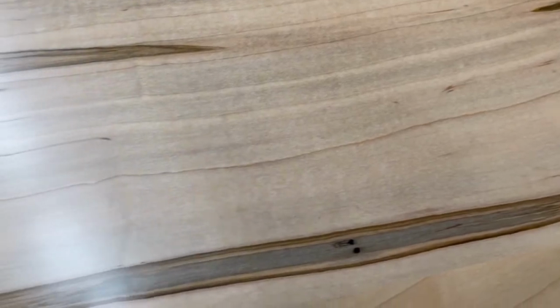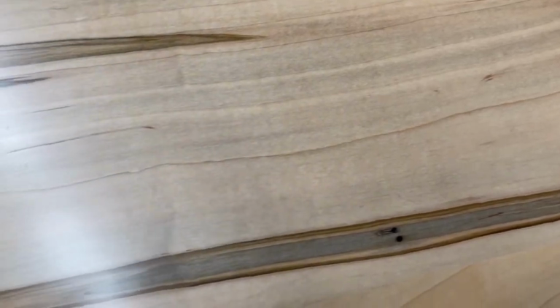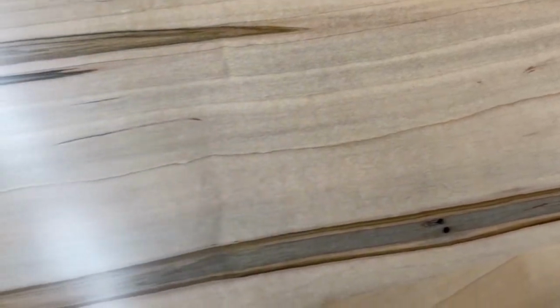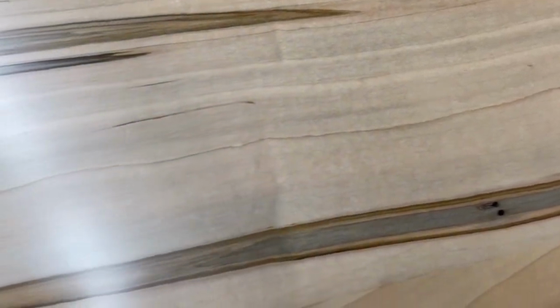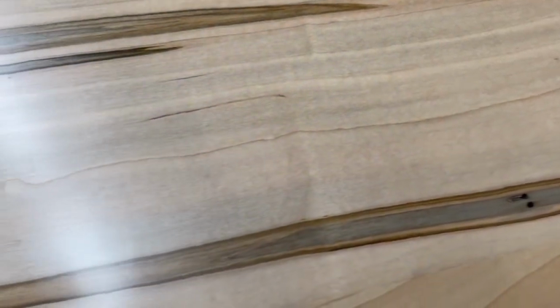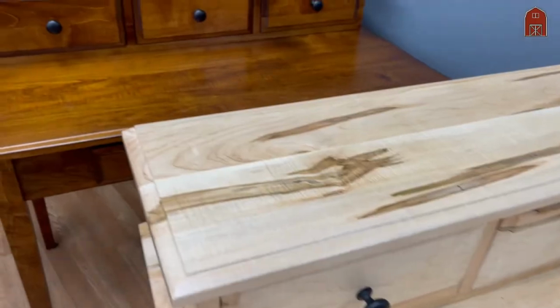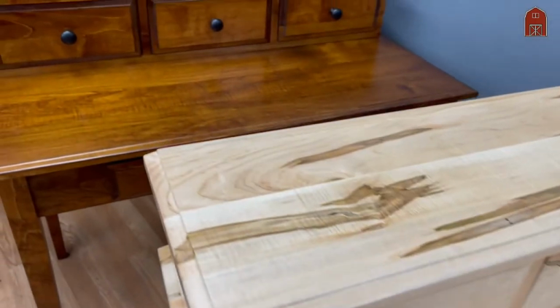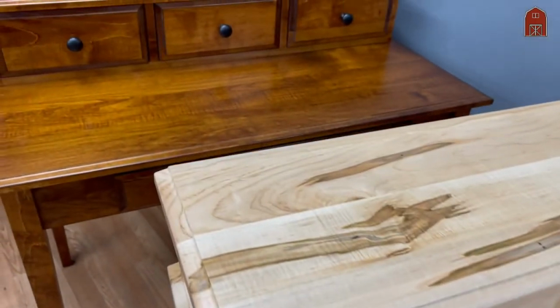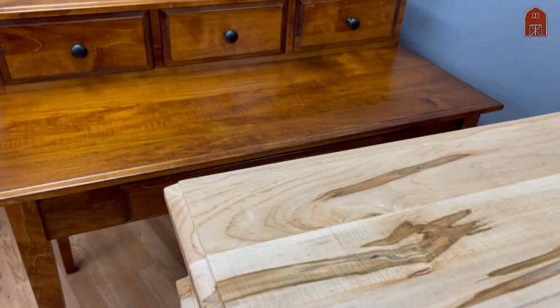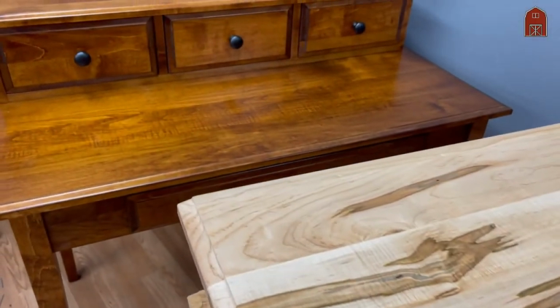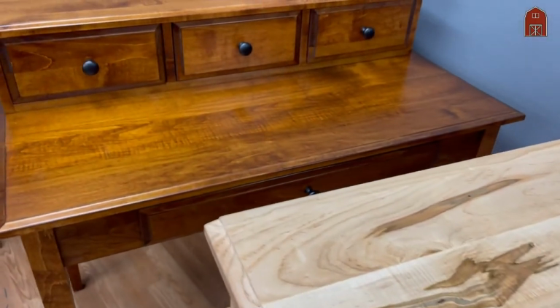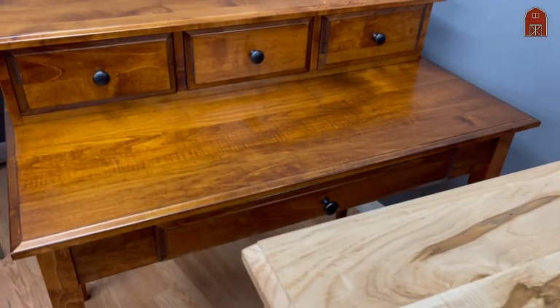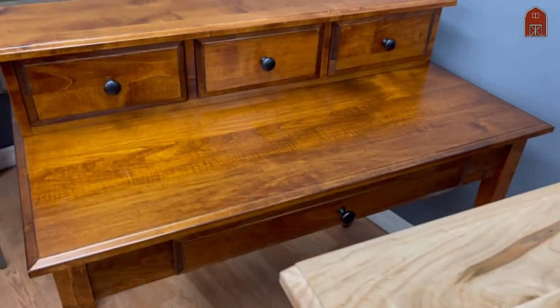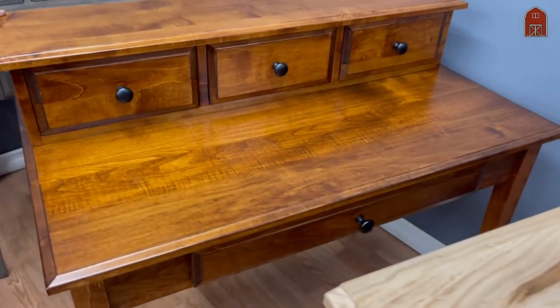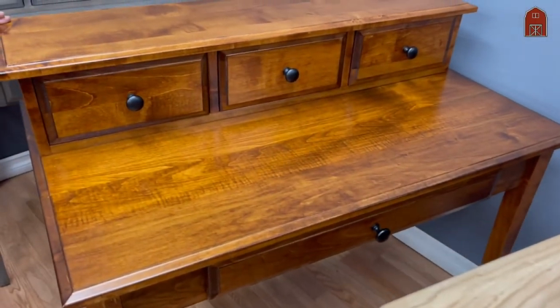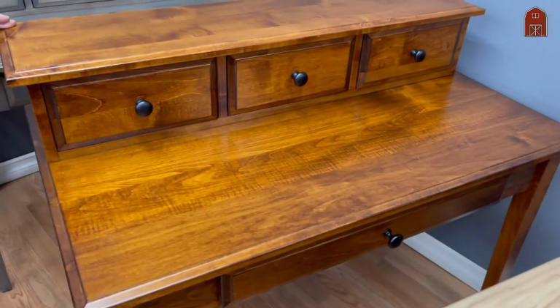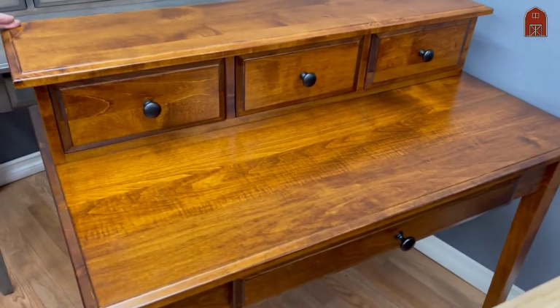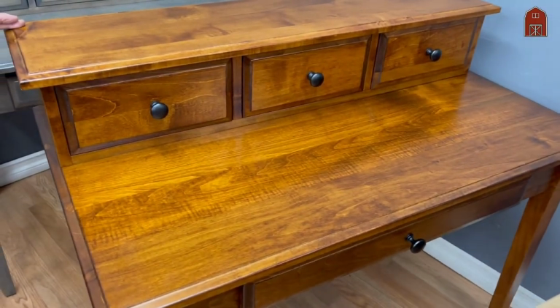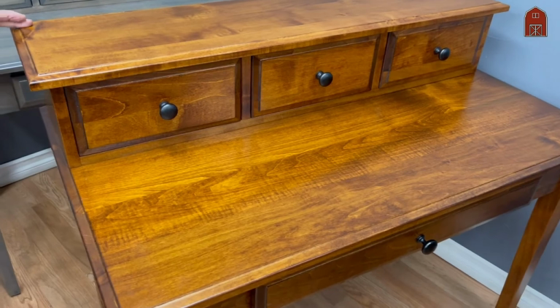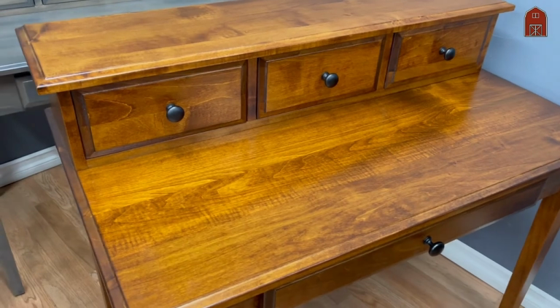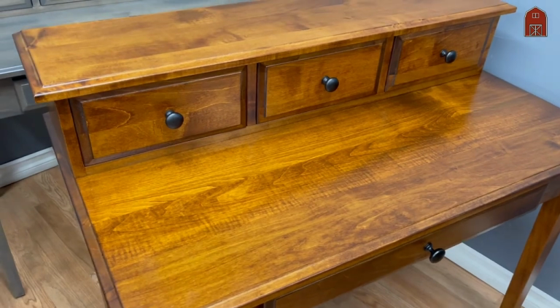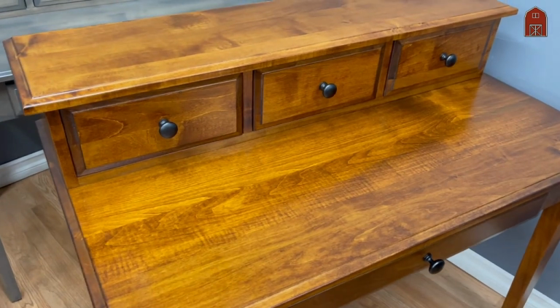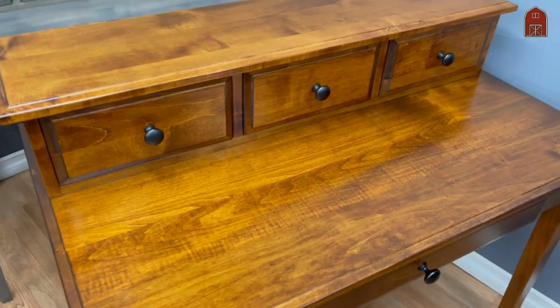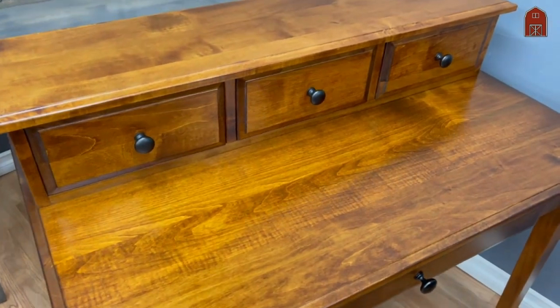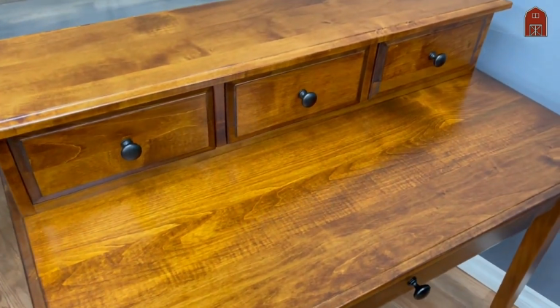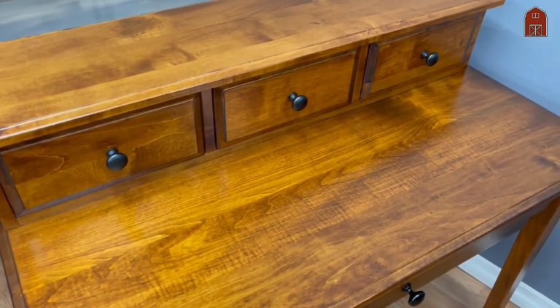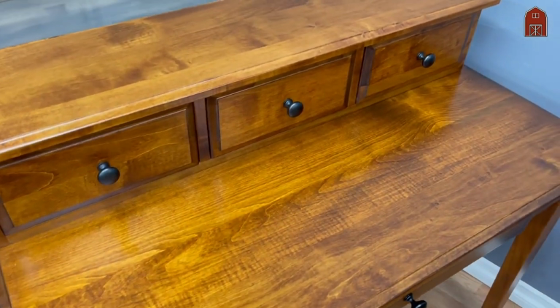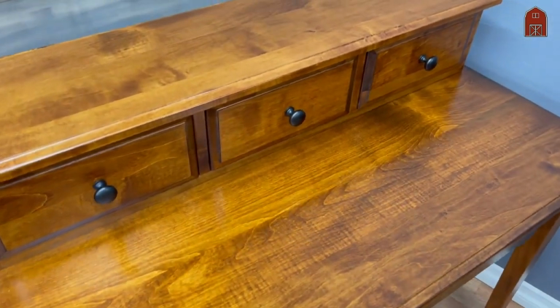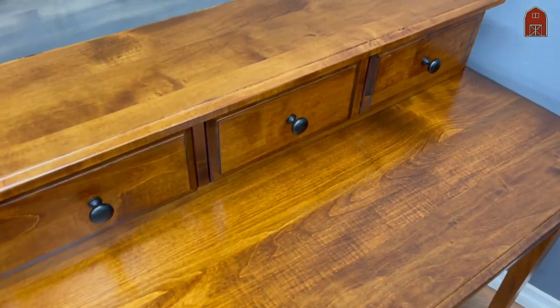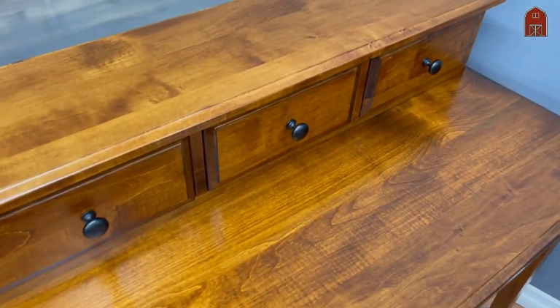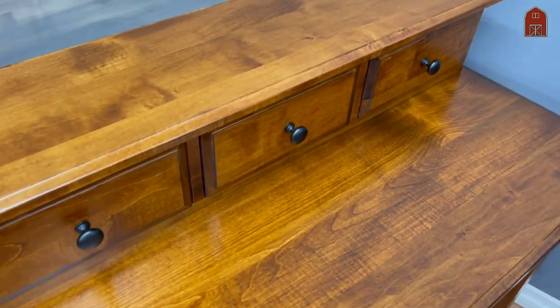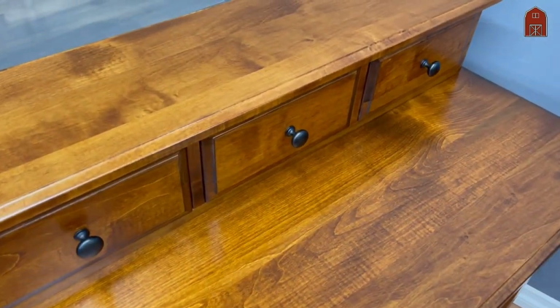This is the same thing in a 113 stain in solid maple. No veneers, solid maple throughout.